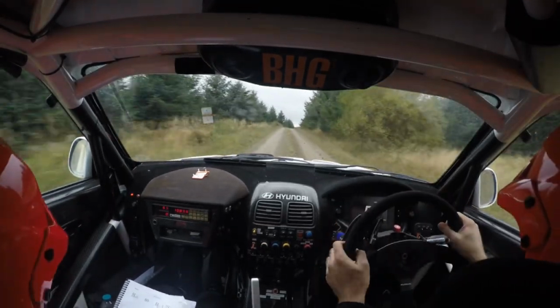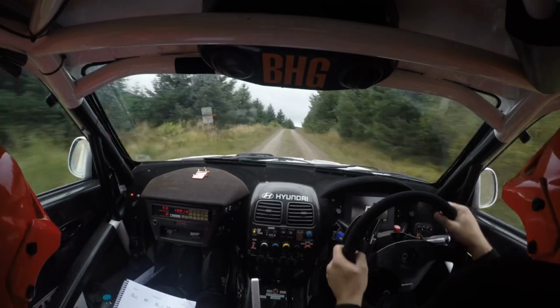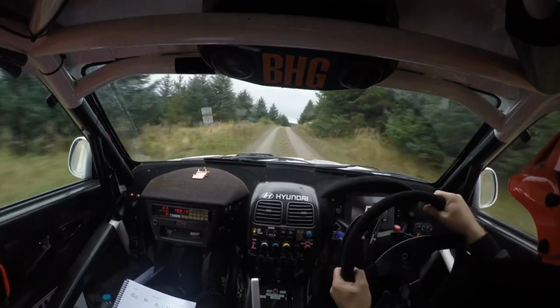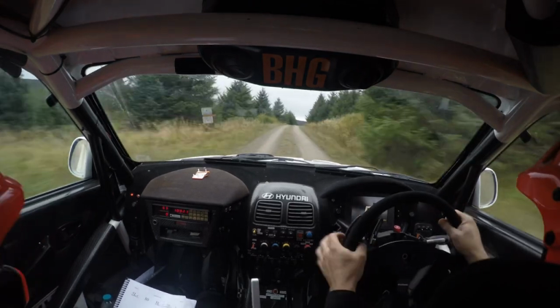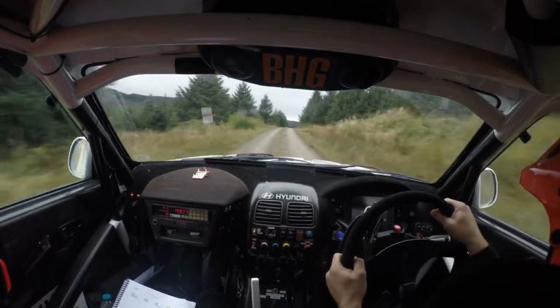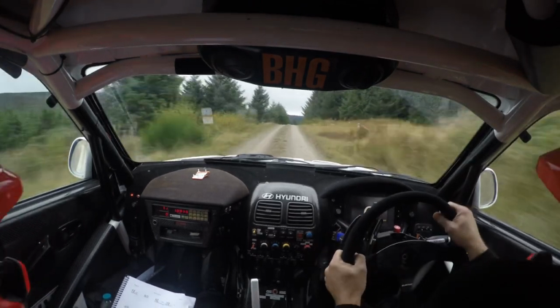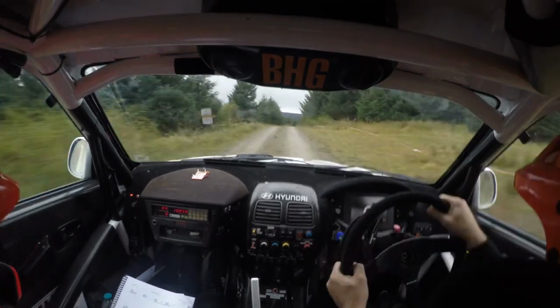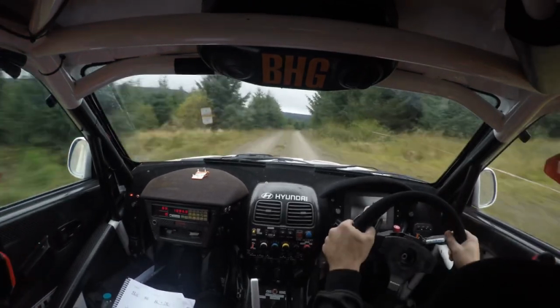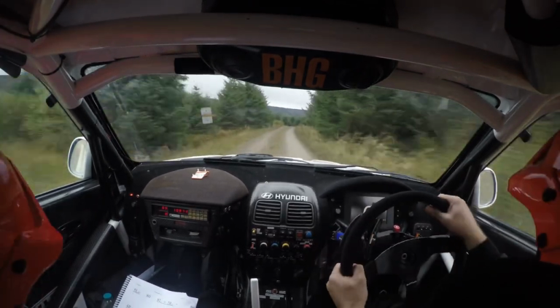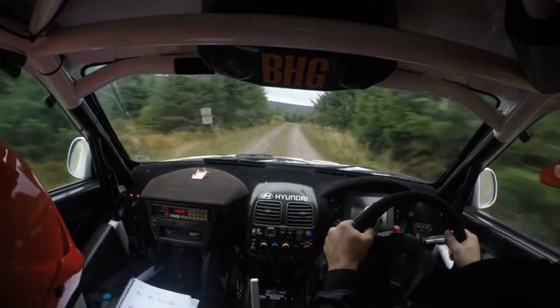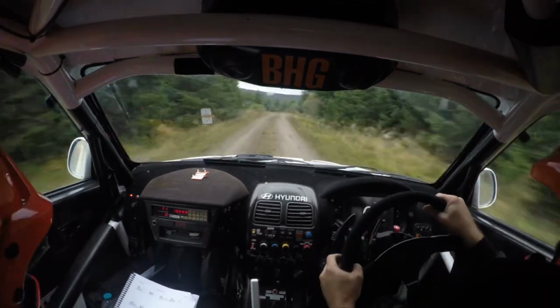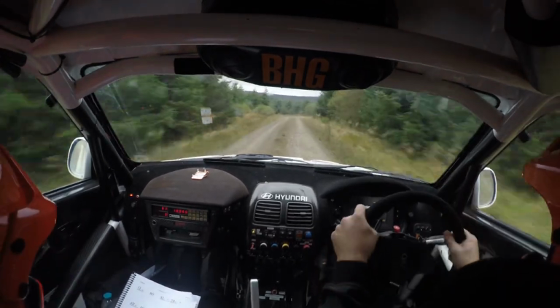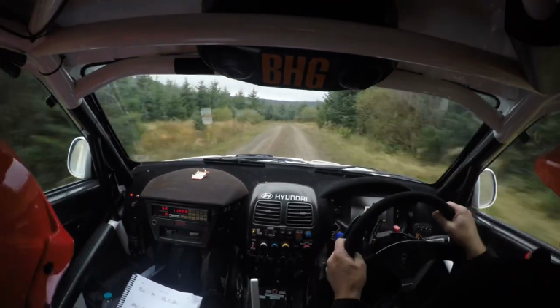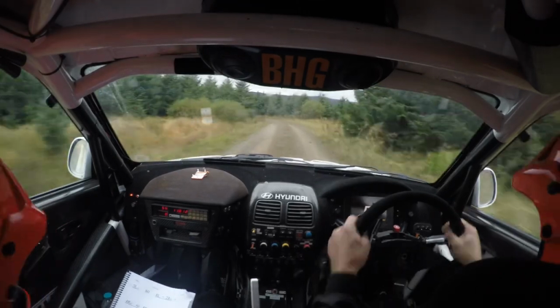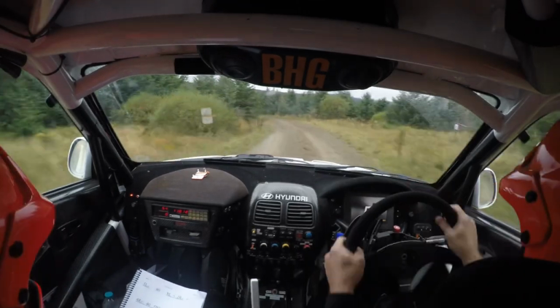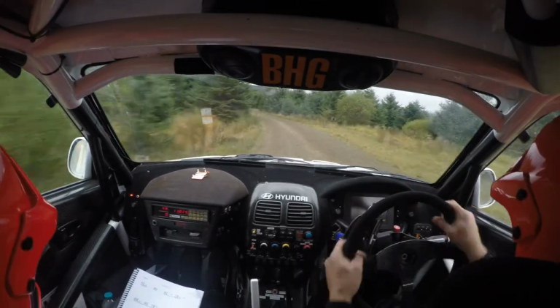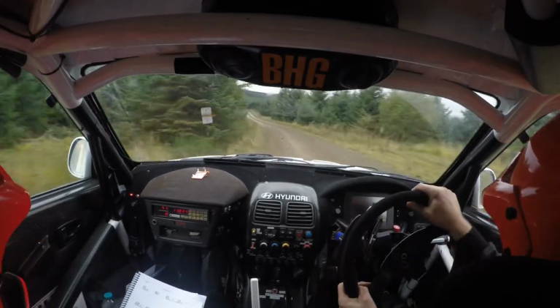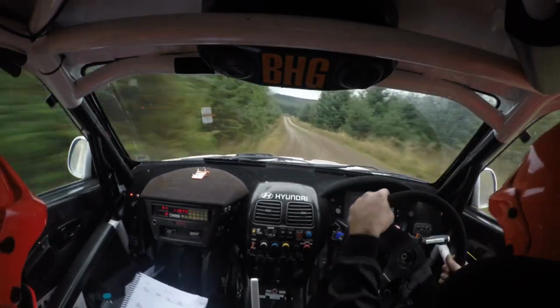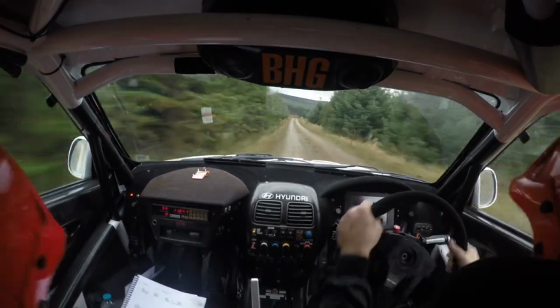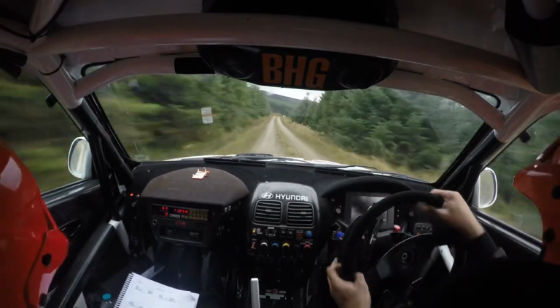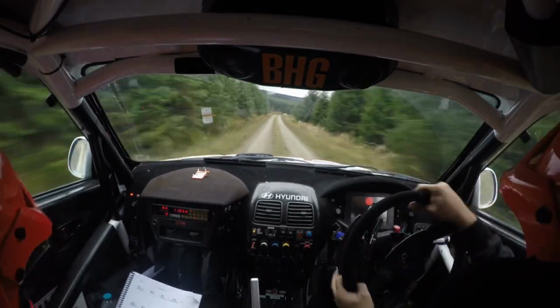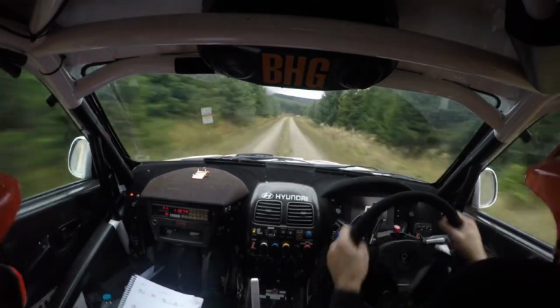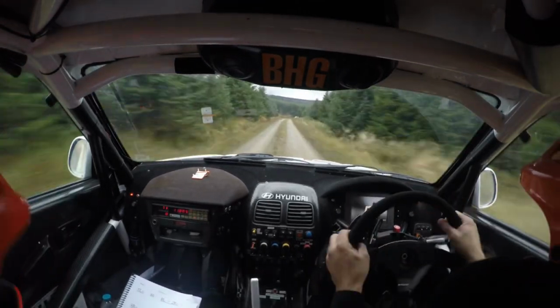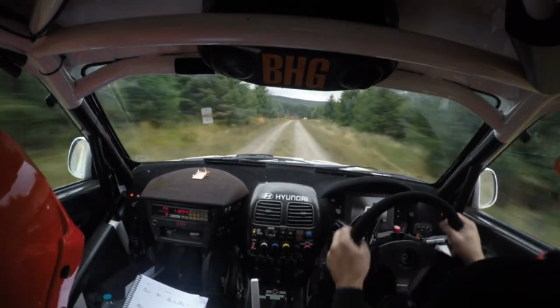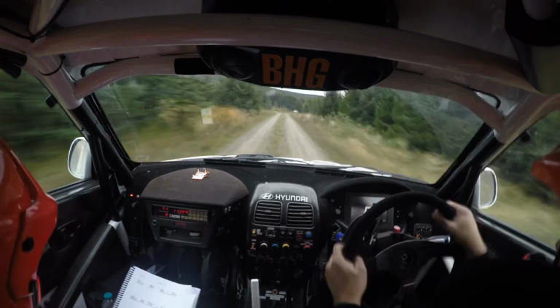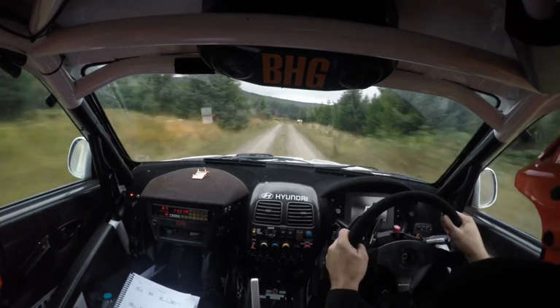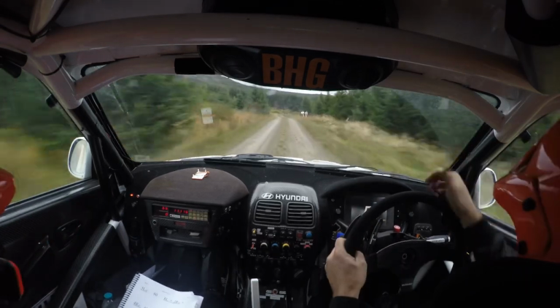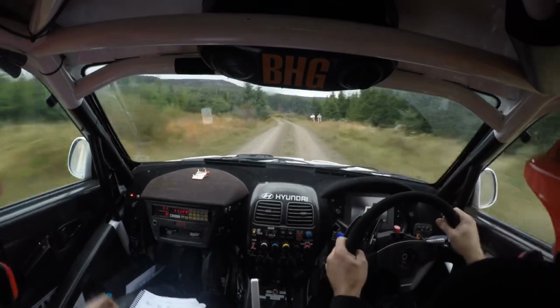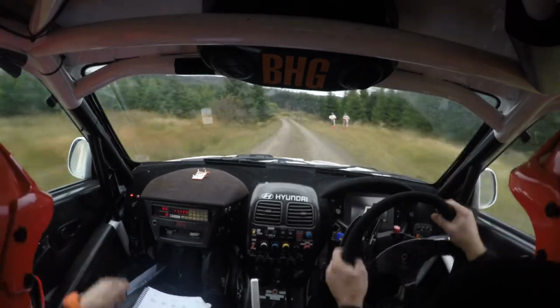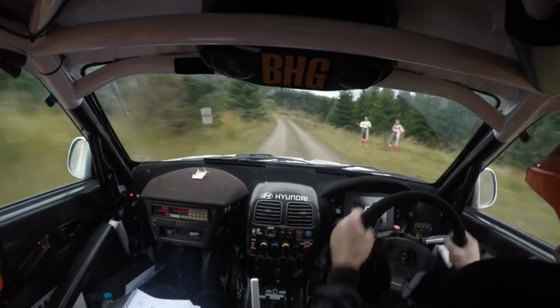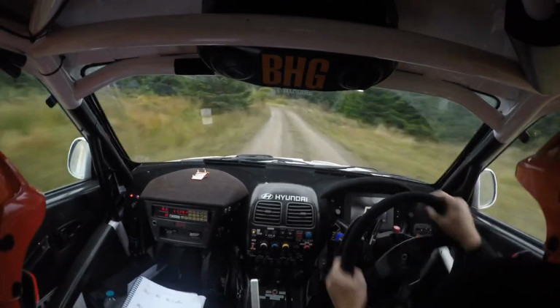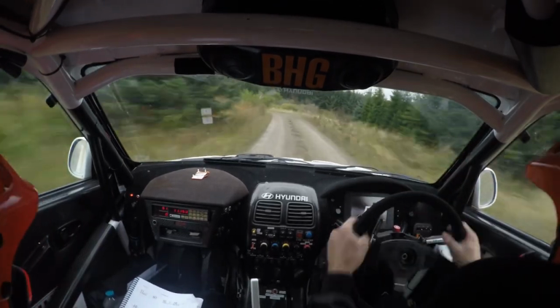60 down, four left, 60 down, four left, 60 down, four left. 100, 100, max left over crest, and caution, late four left over crest.